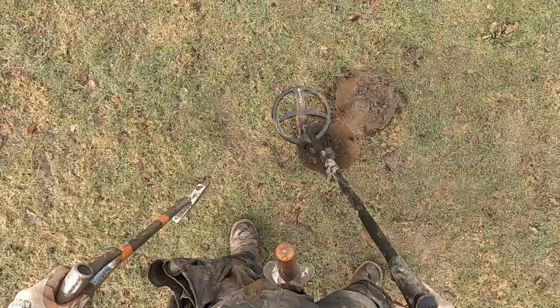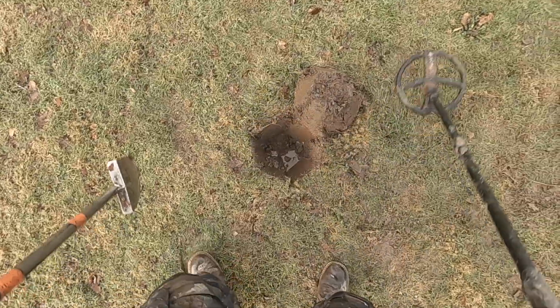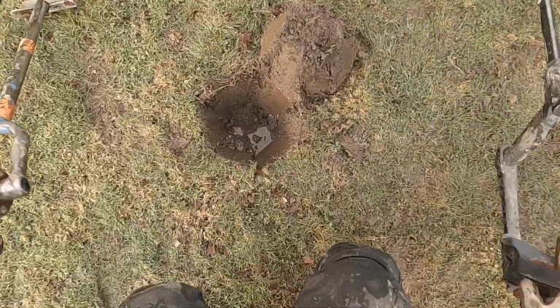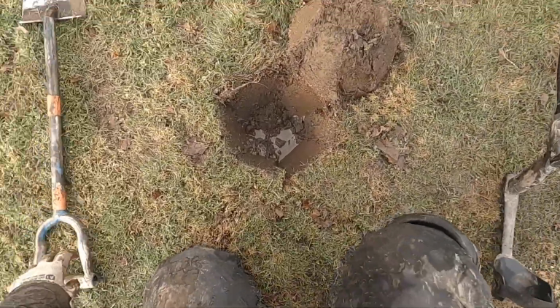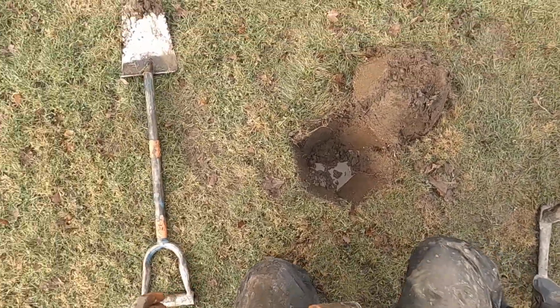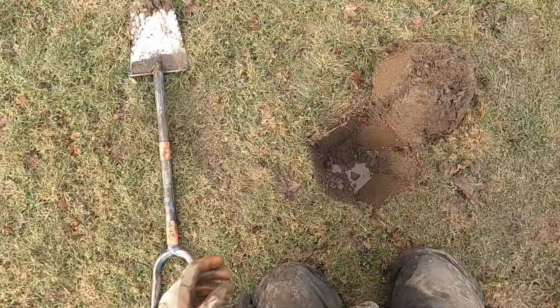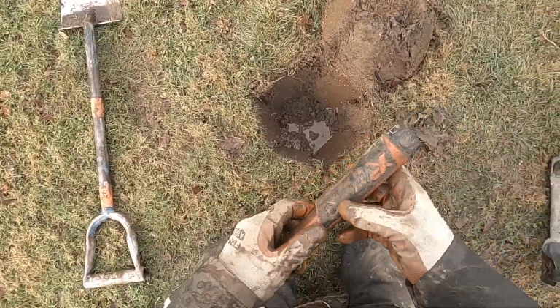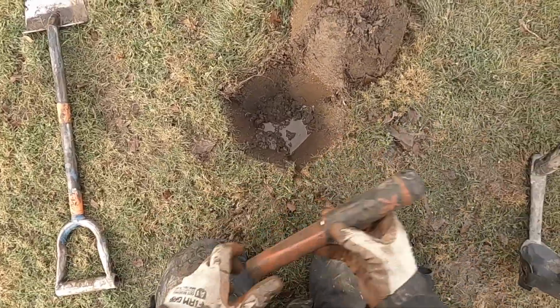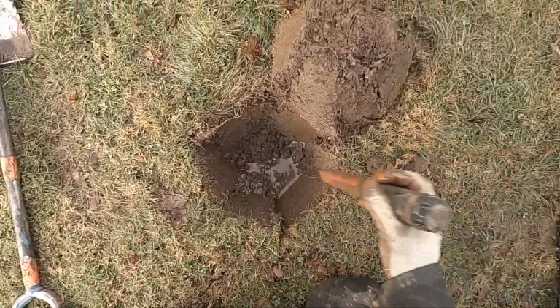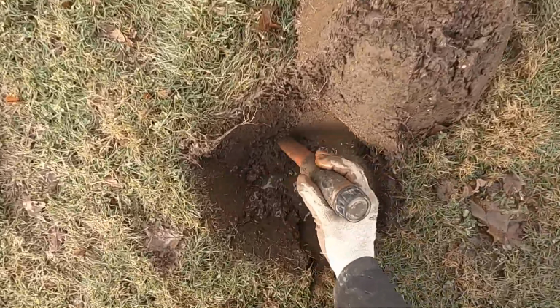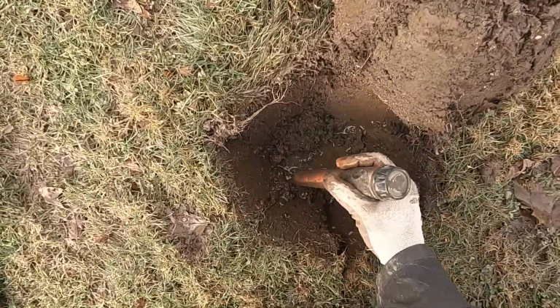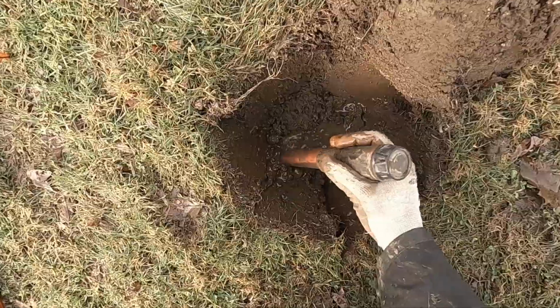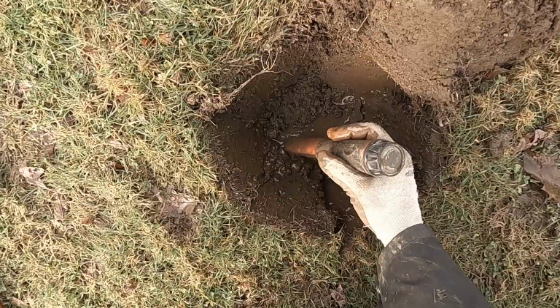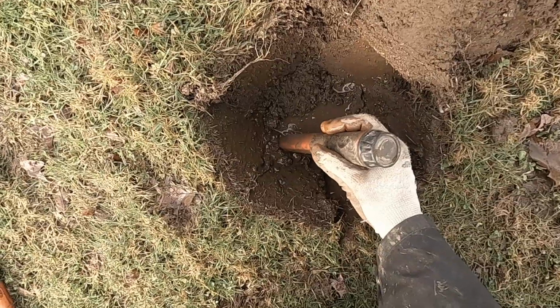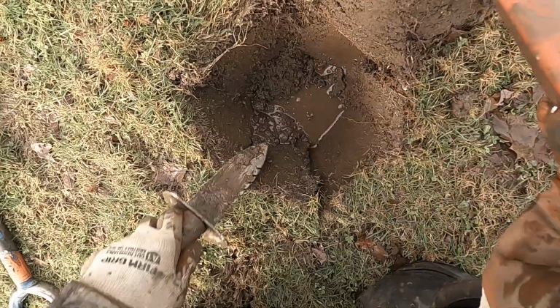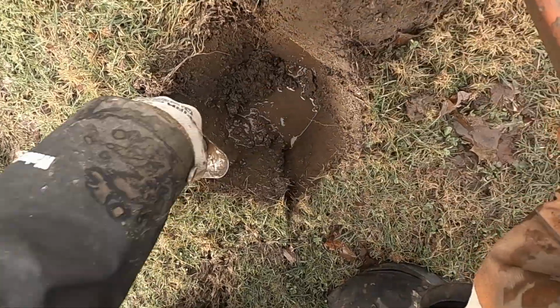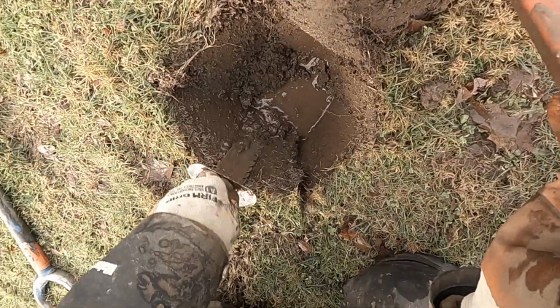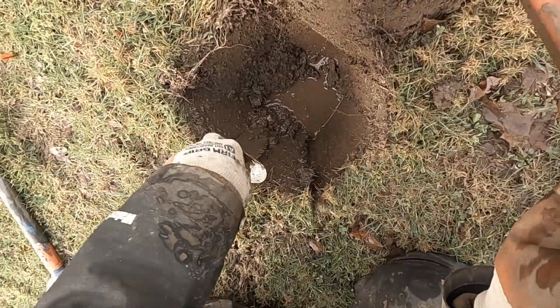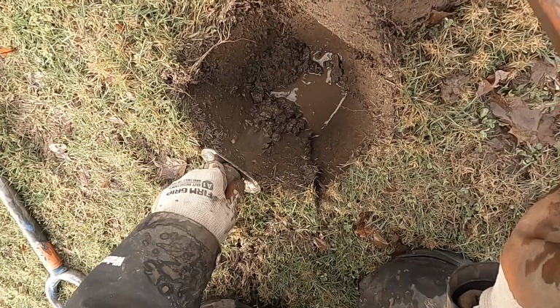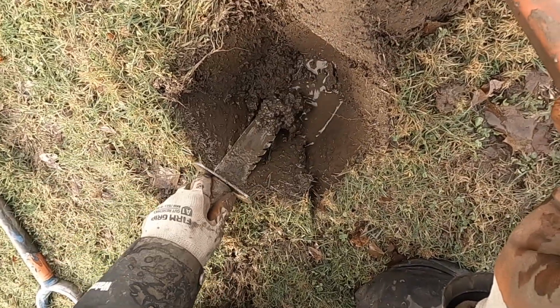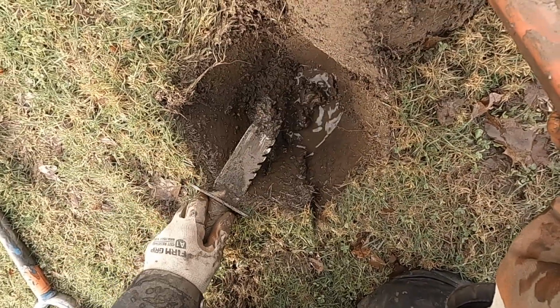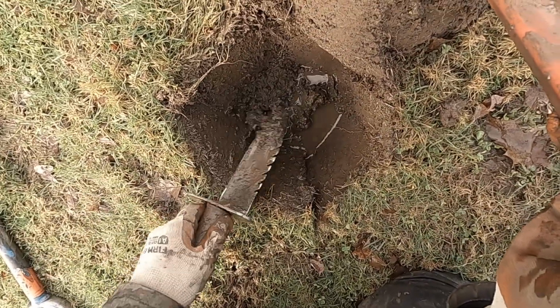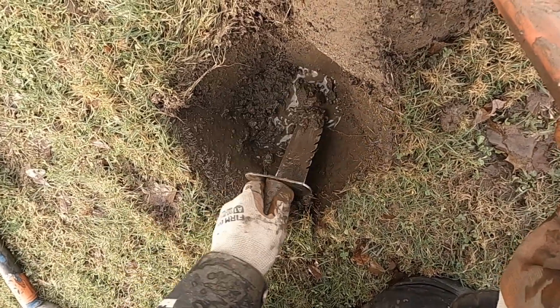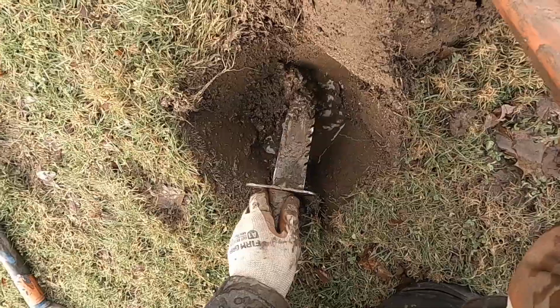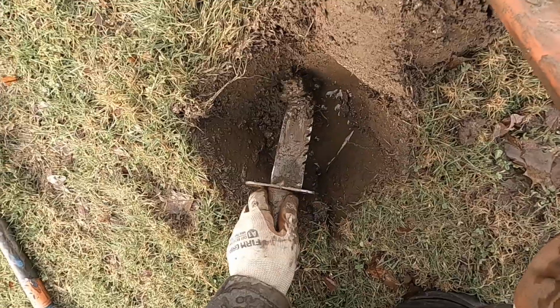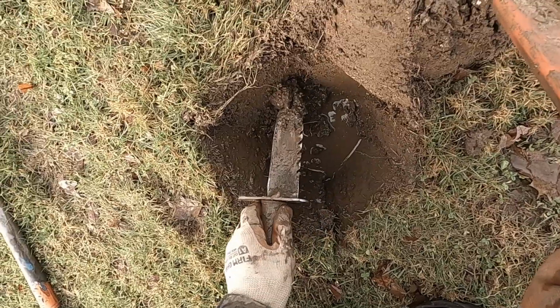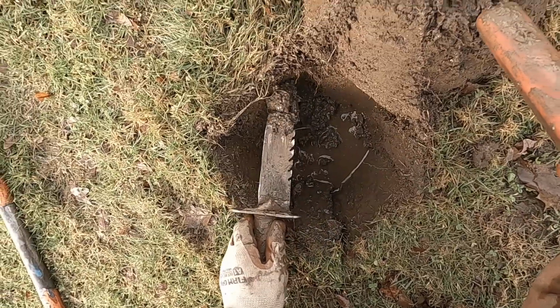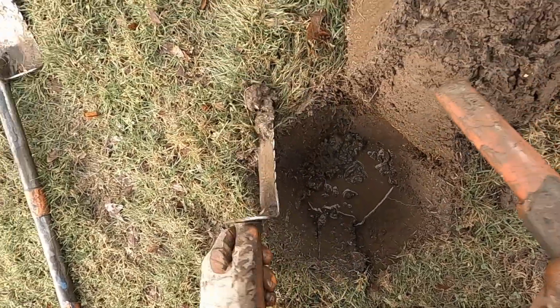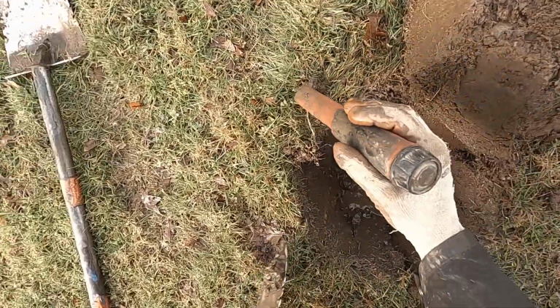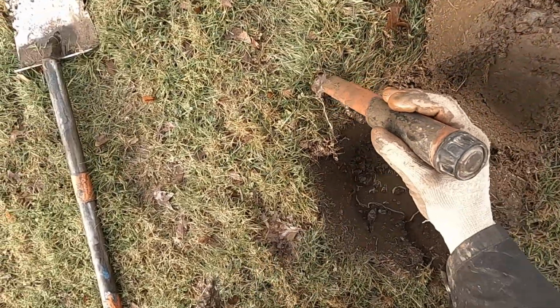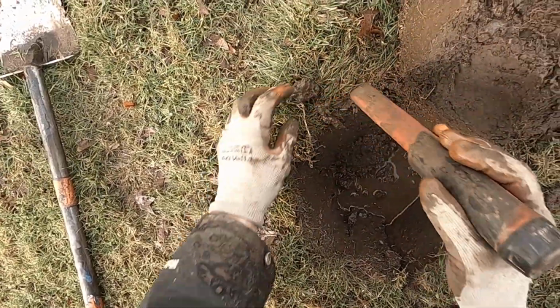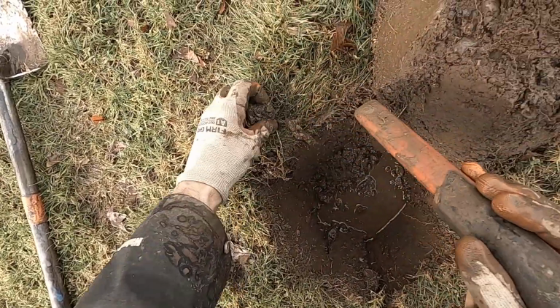Deeper, deeper target here. Come on. Quick, get it out quick. Right there. Right in that little clump. Right in that clump.